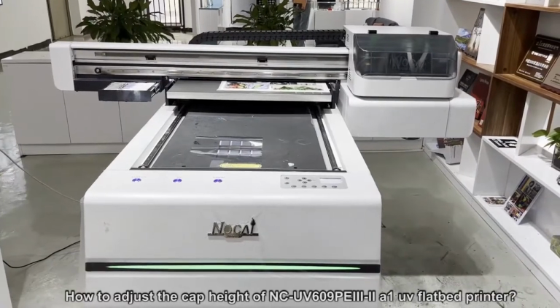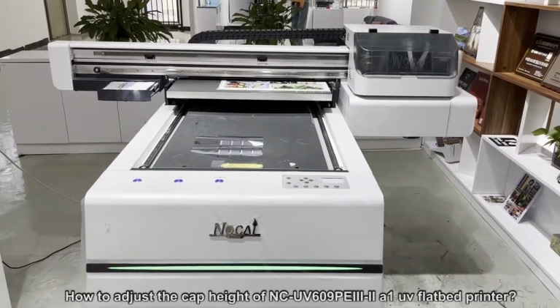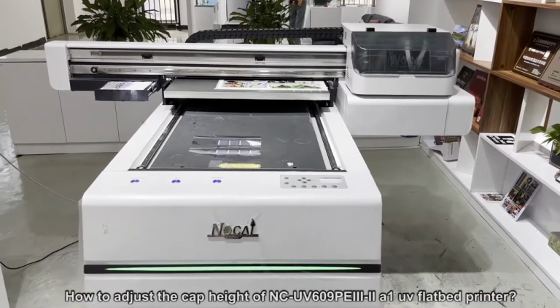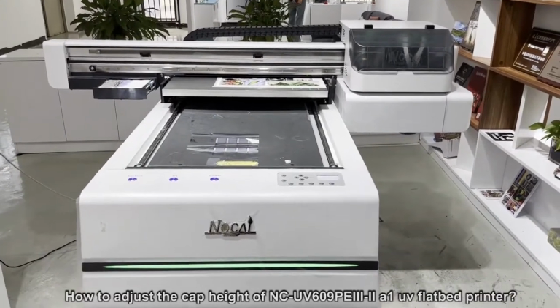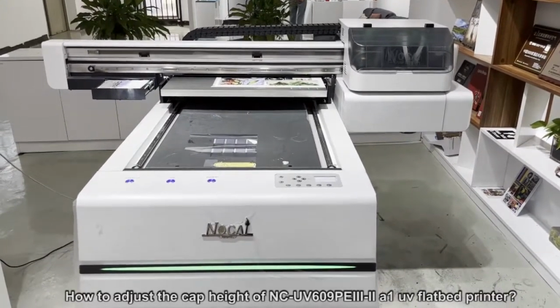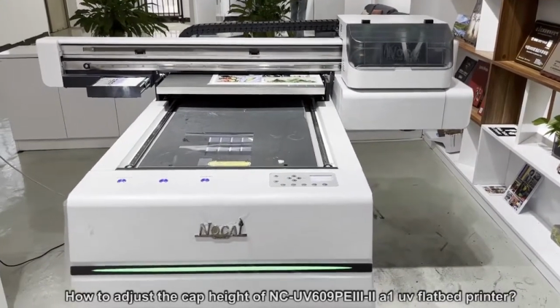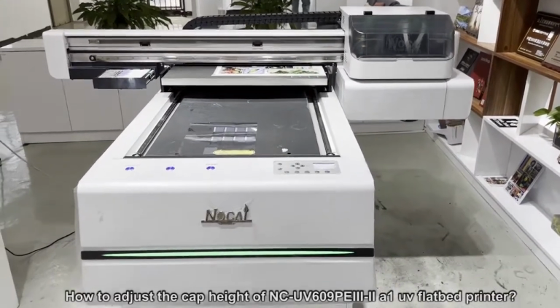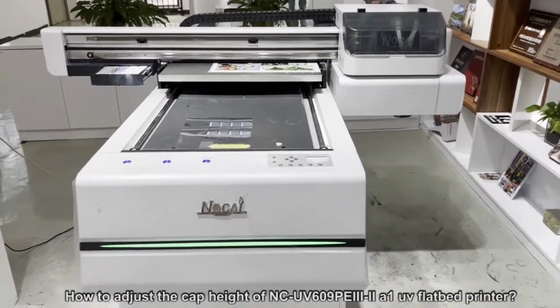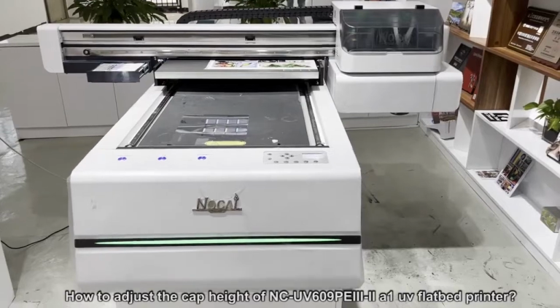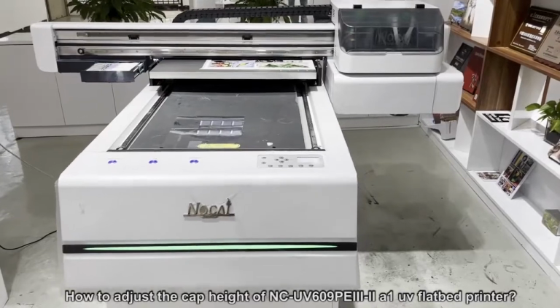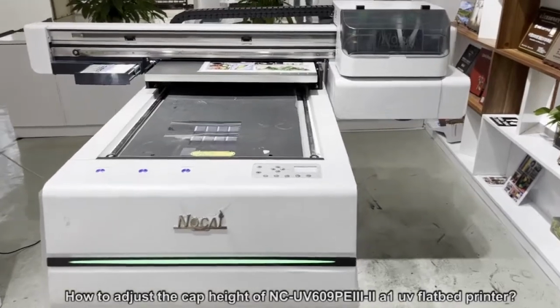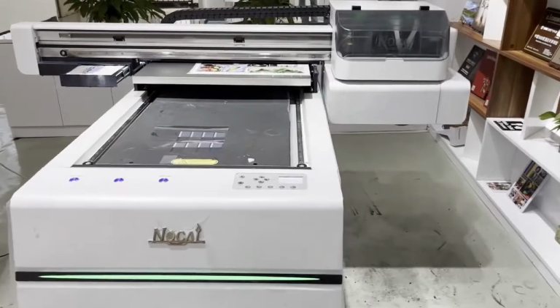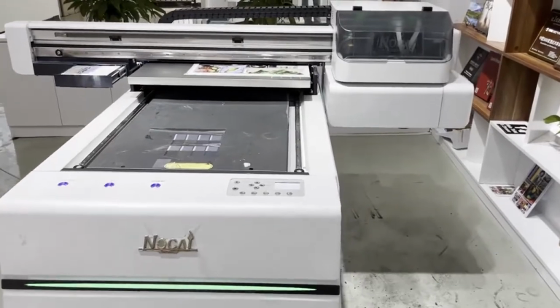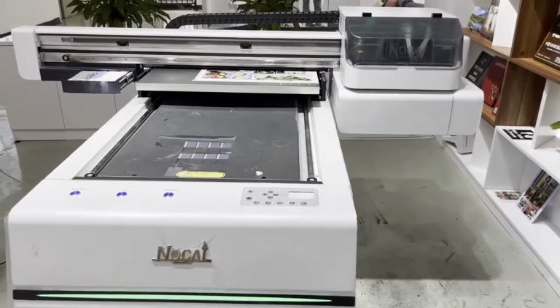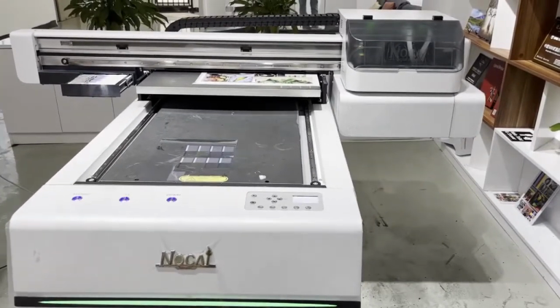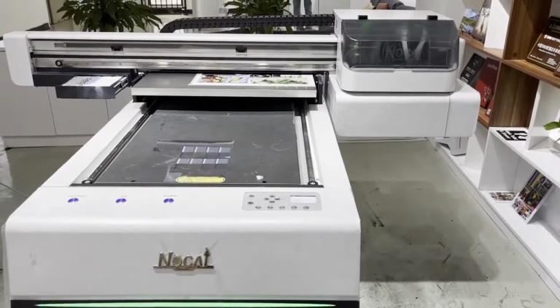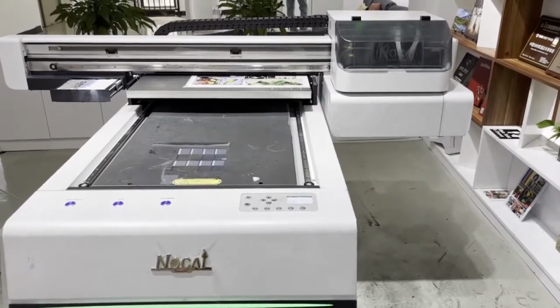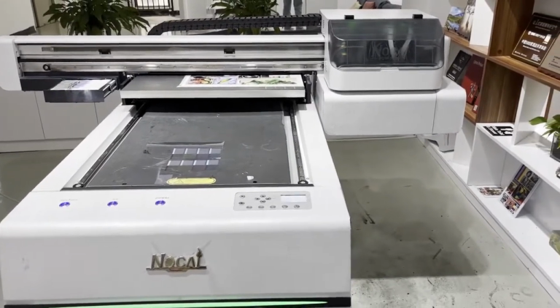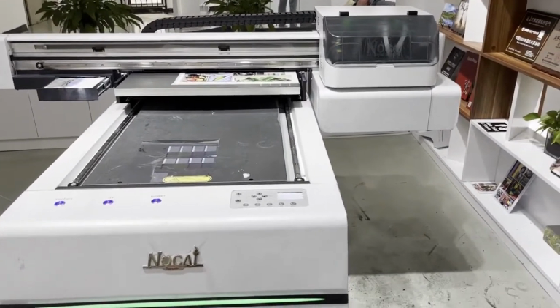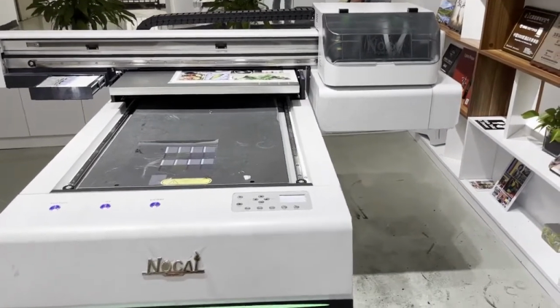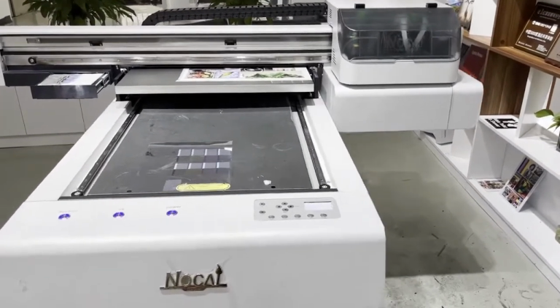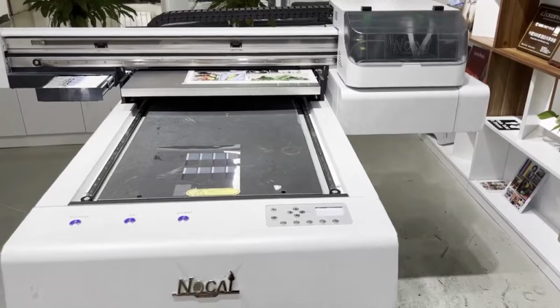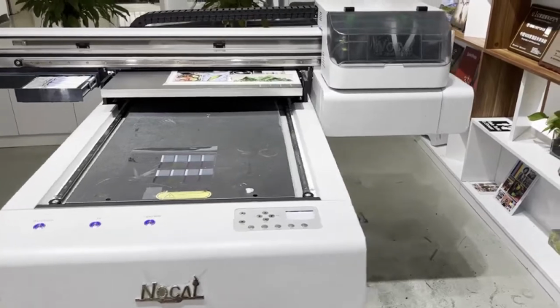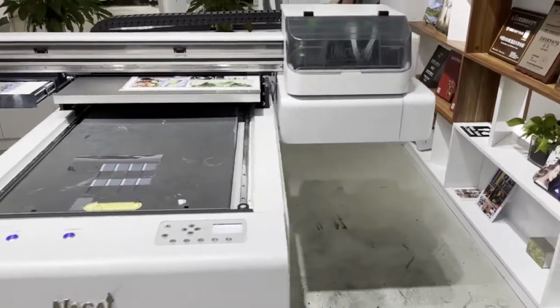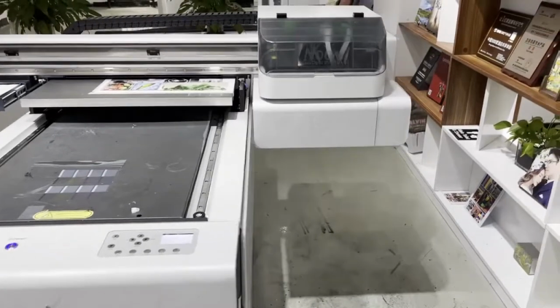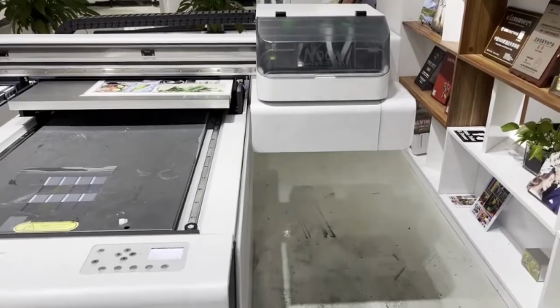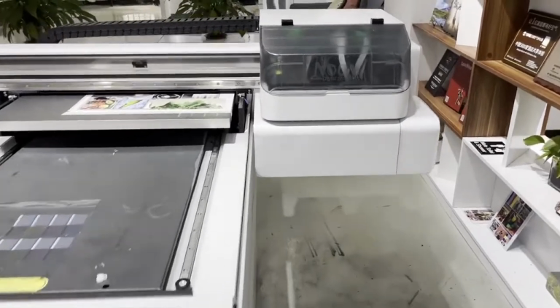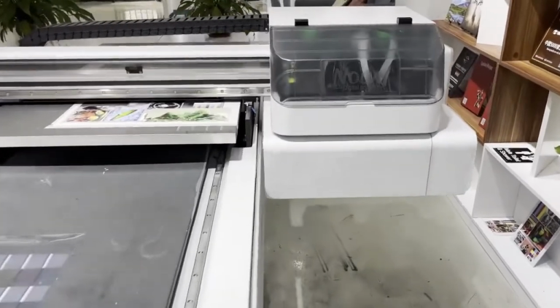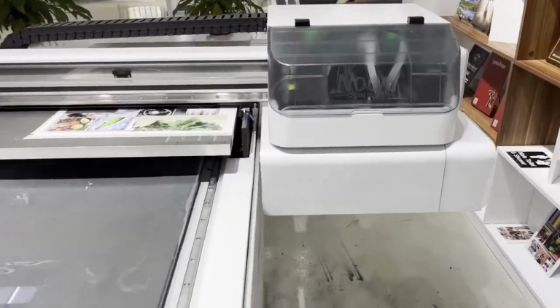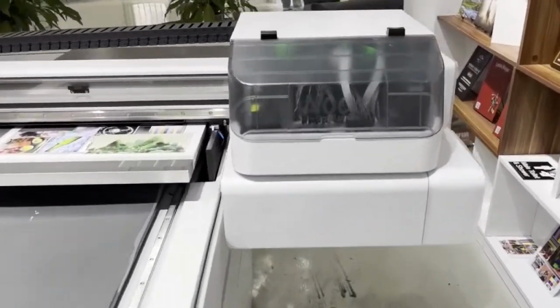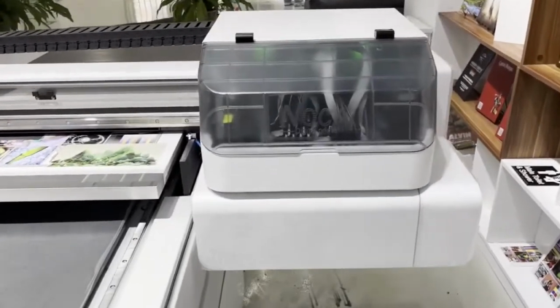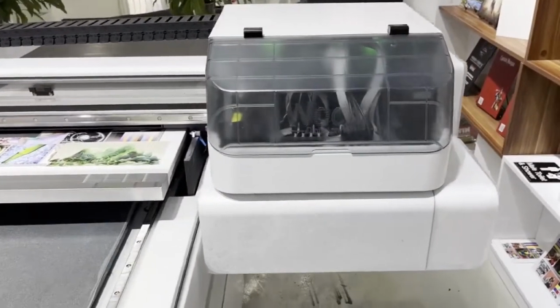Now let me show you how to adjust the cap head for the UV printer UV-0609P3 with three pieces, with an I1600 print head.